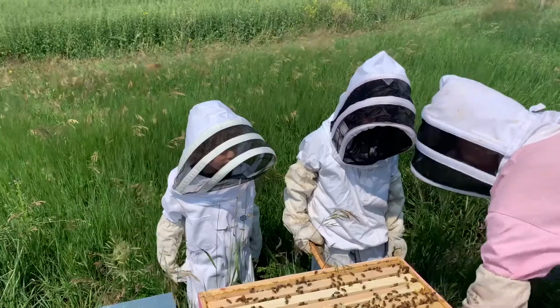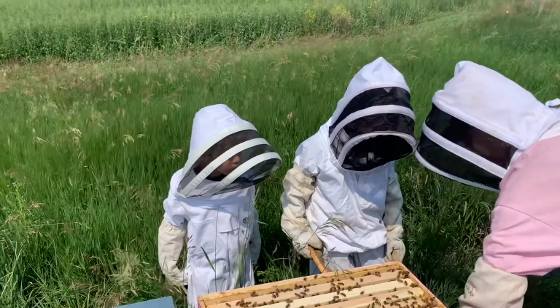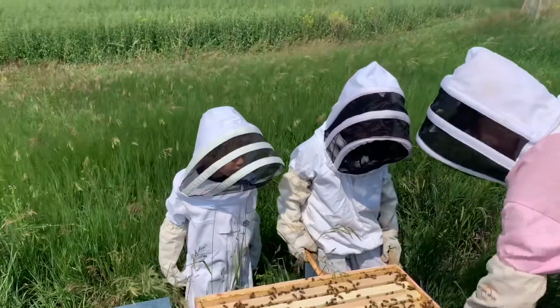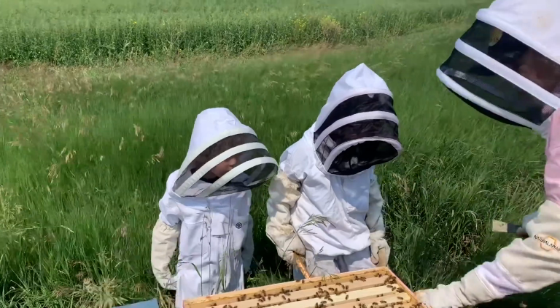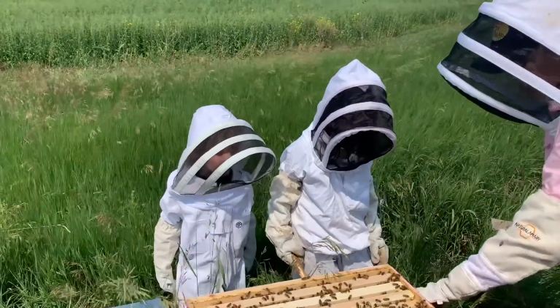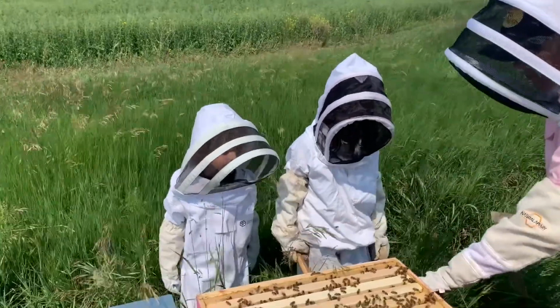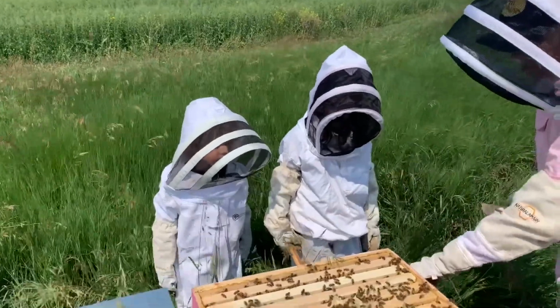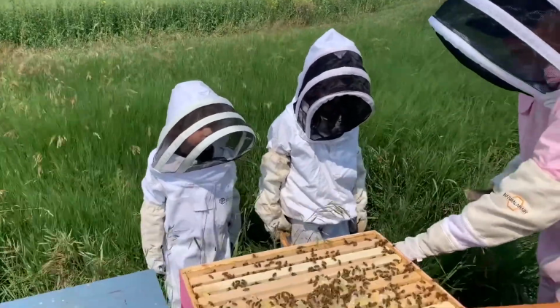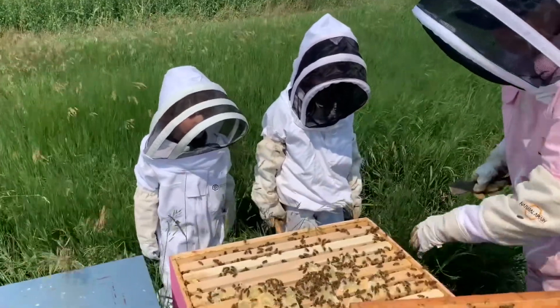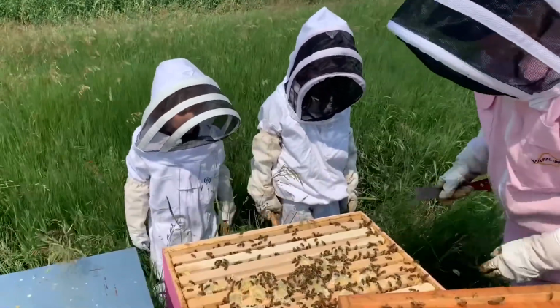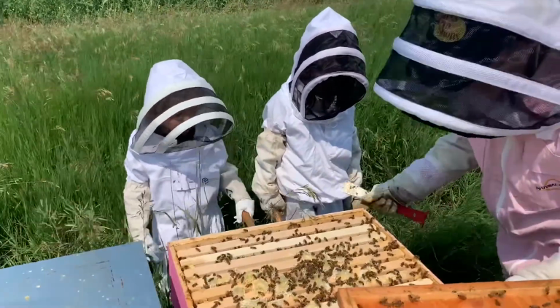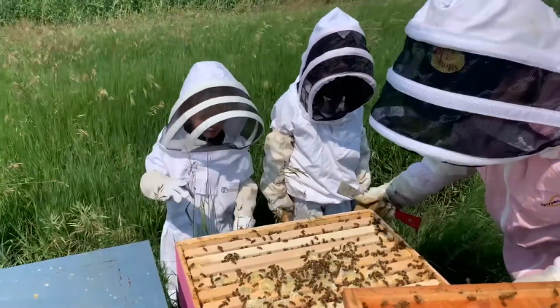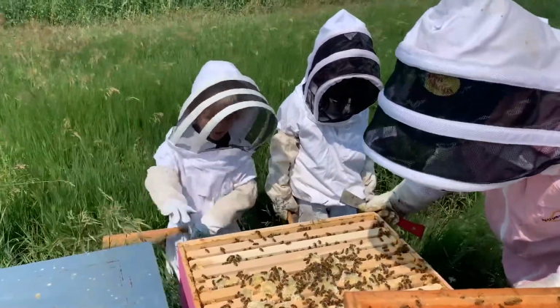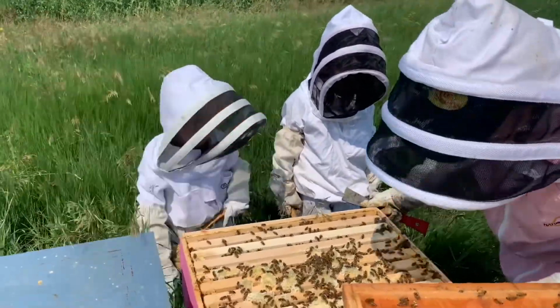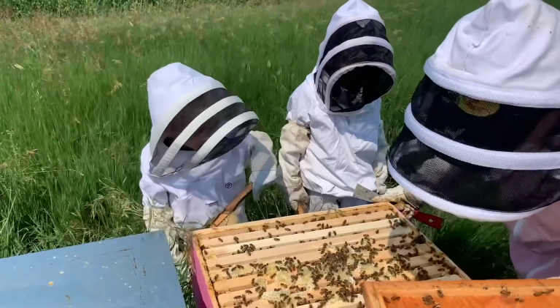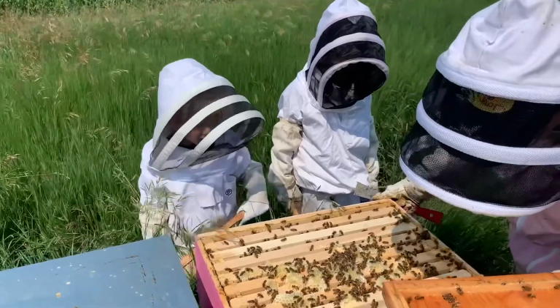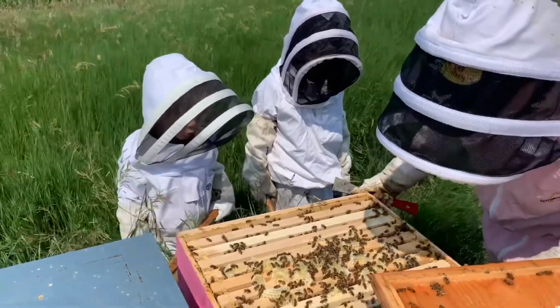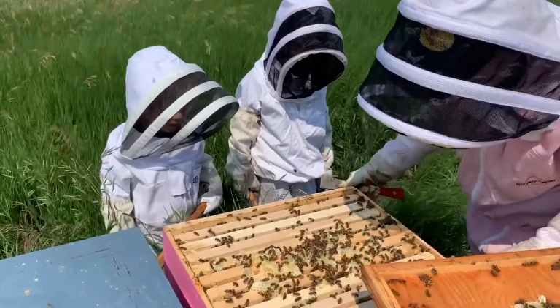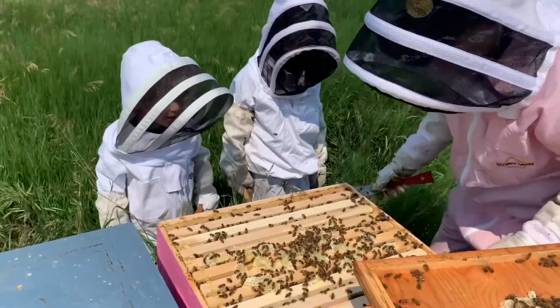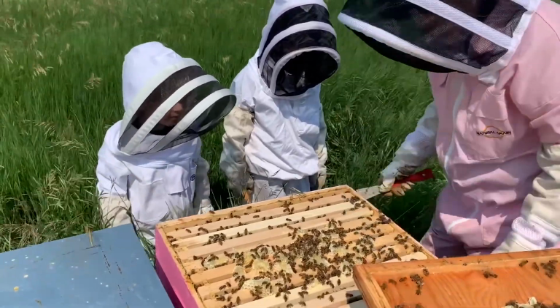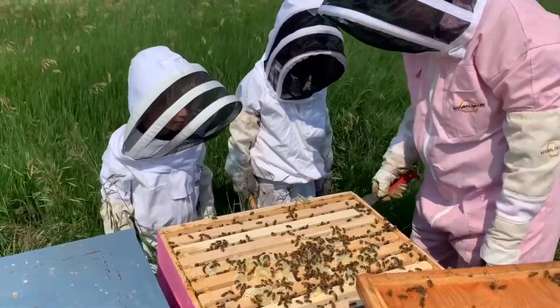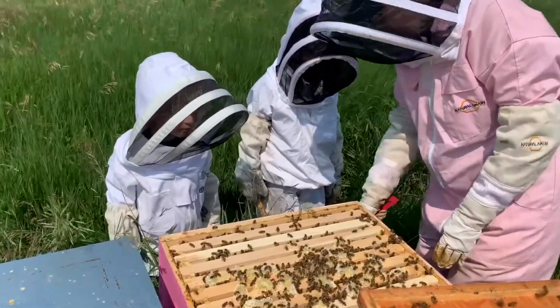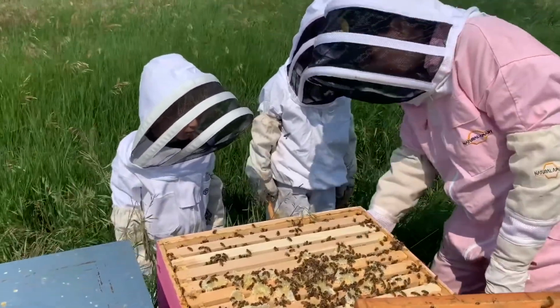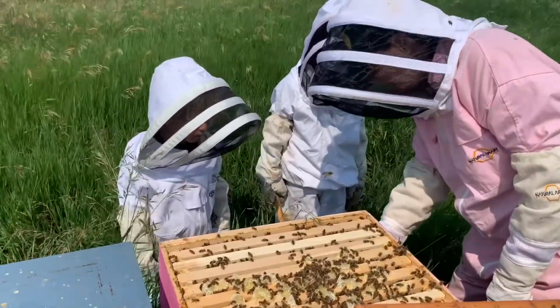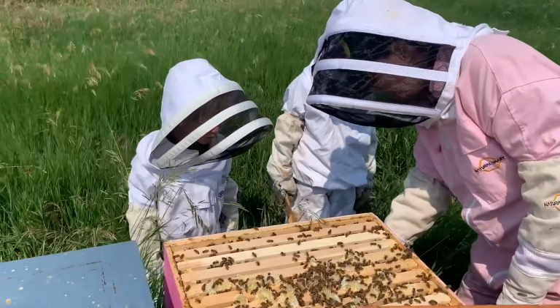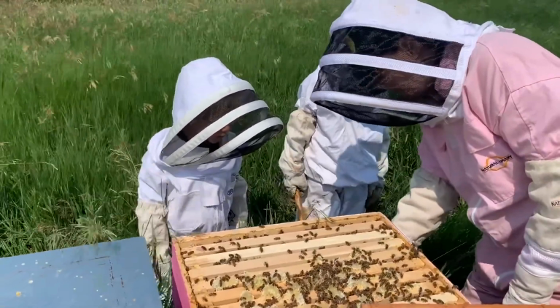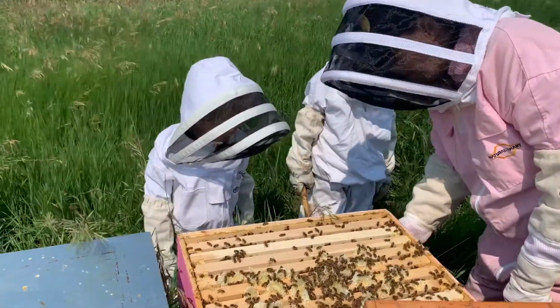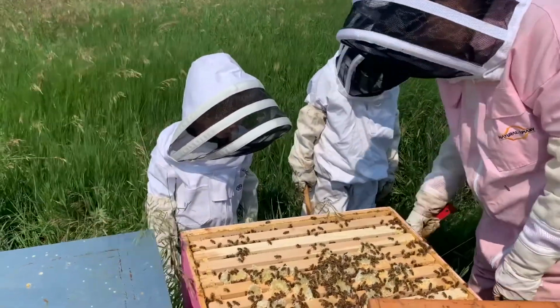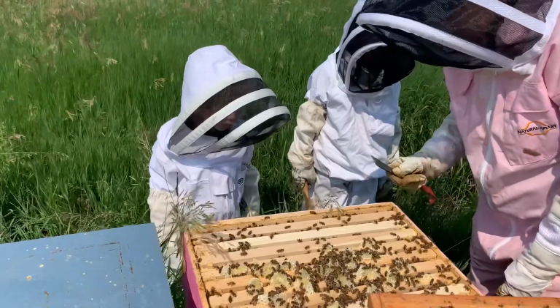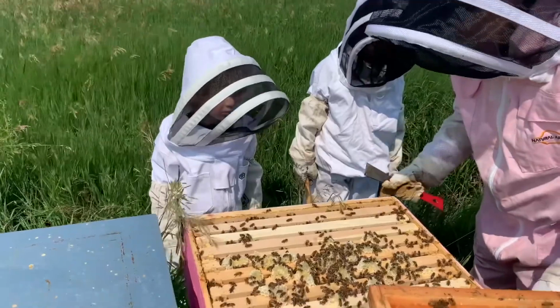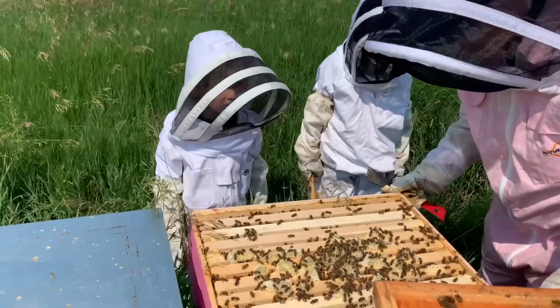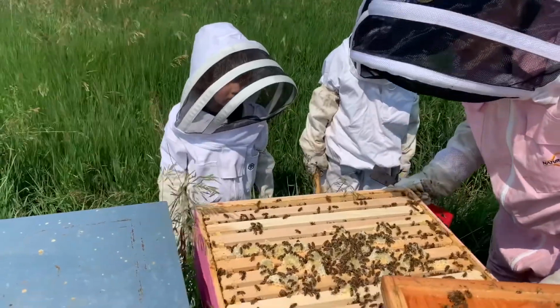This is down here. This is the super where we get all our honeycomb from. I want to see the queen bee. The queen bee is inside here, so we're not going to disturb them right now.